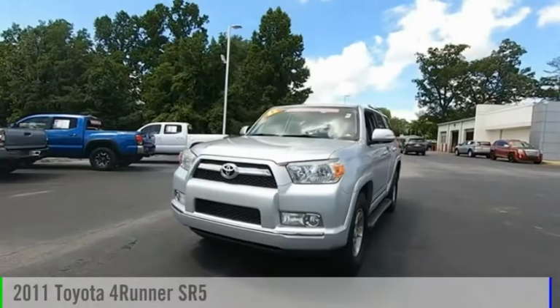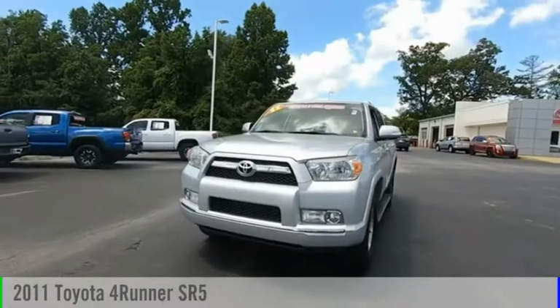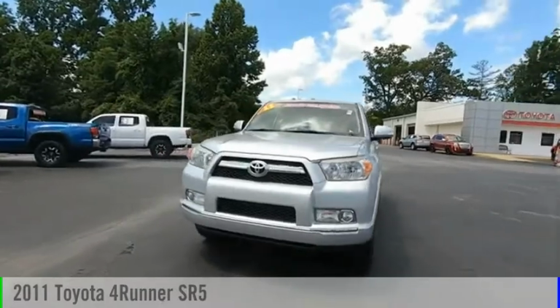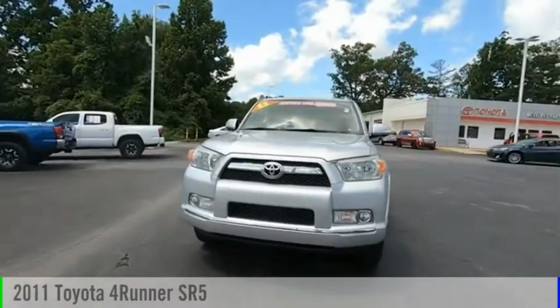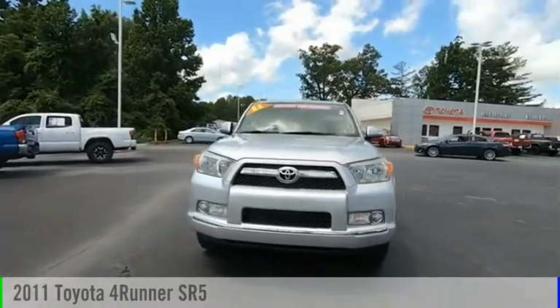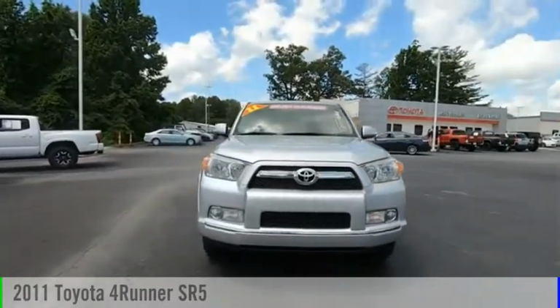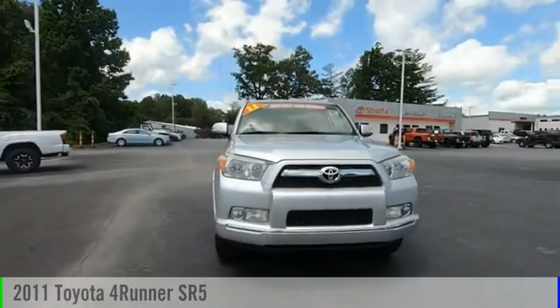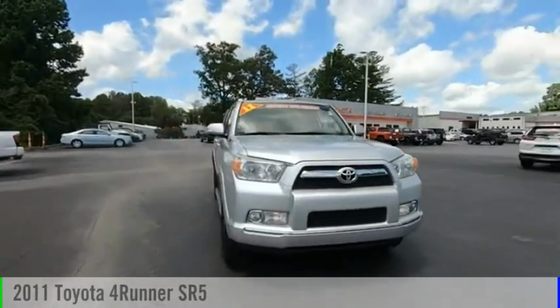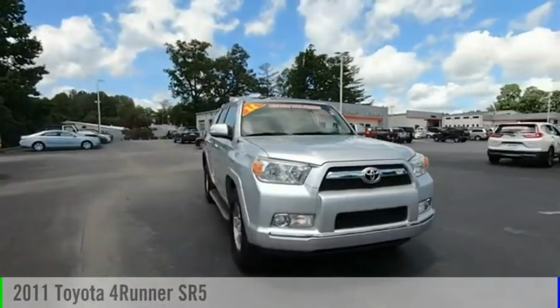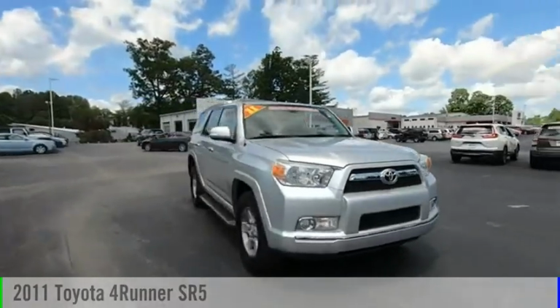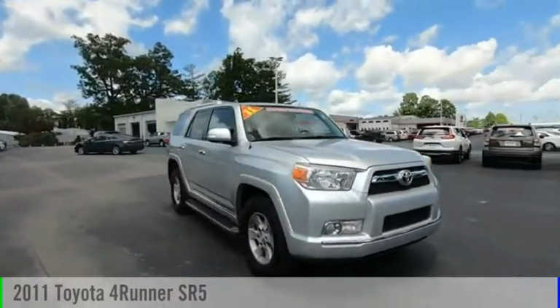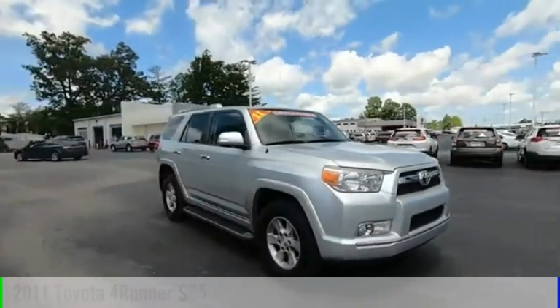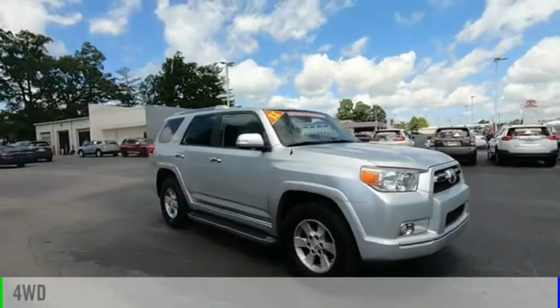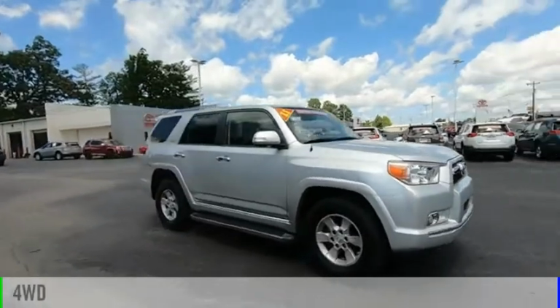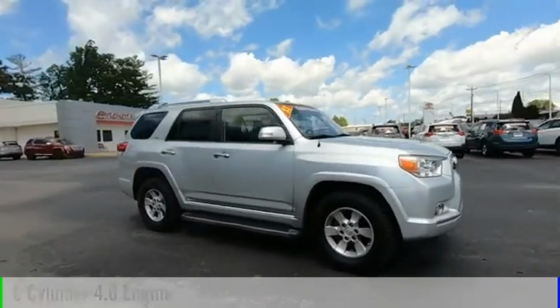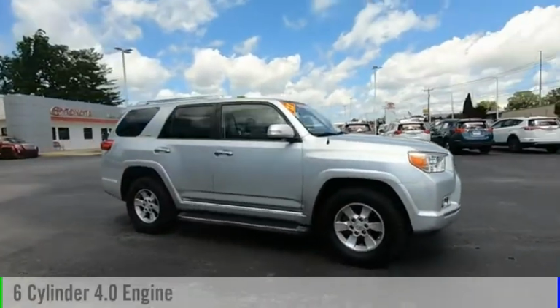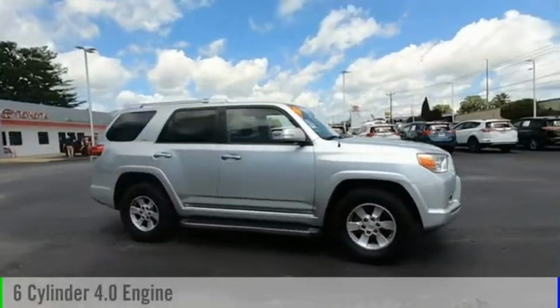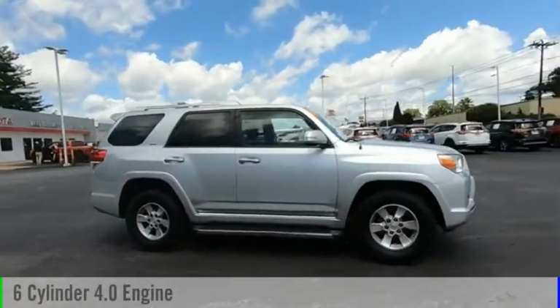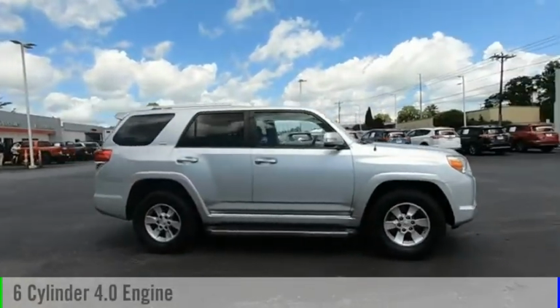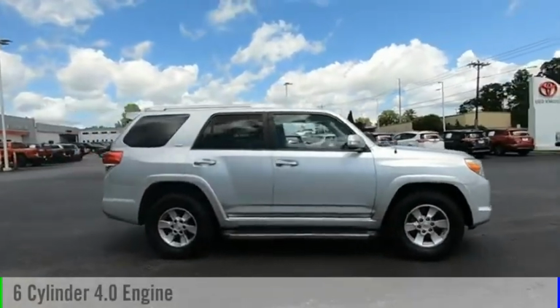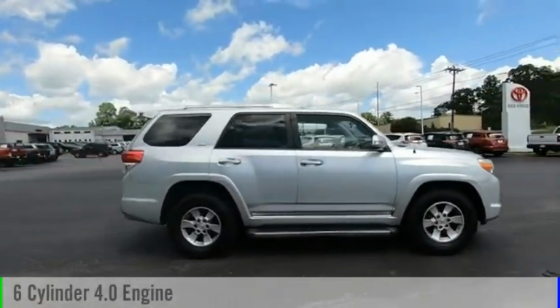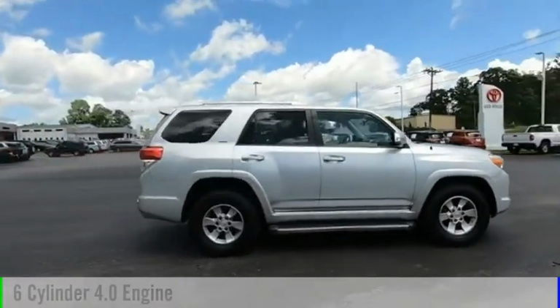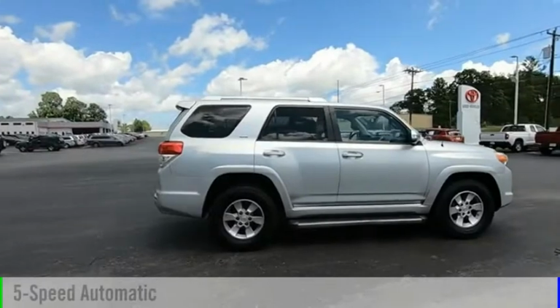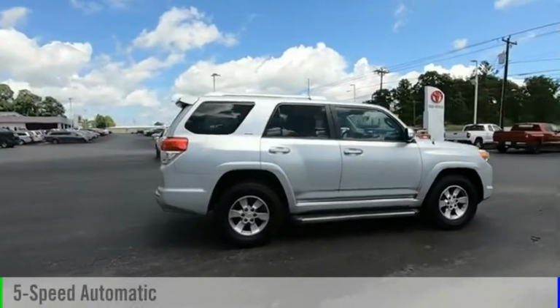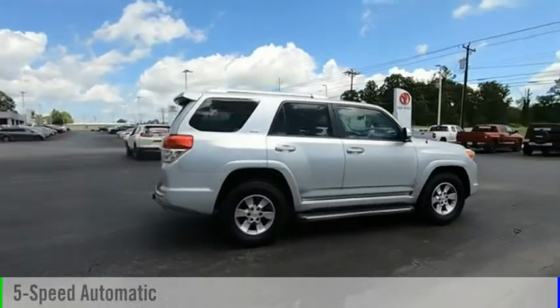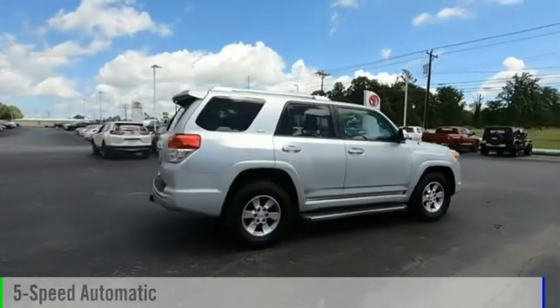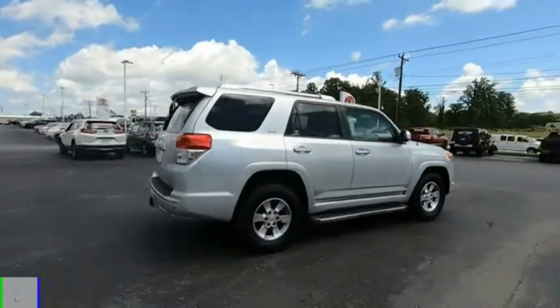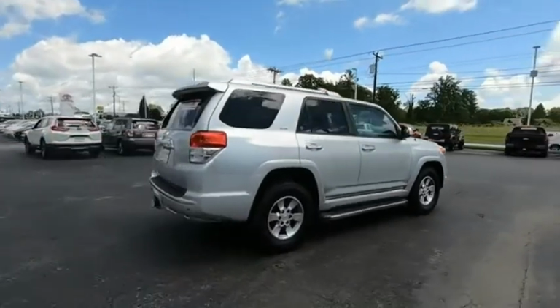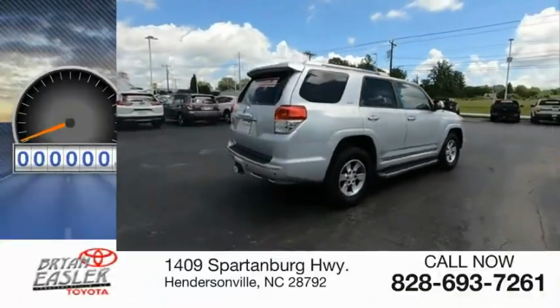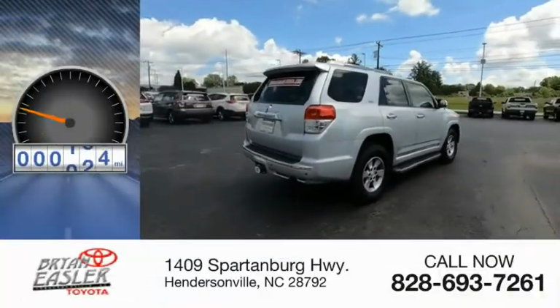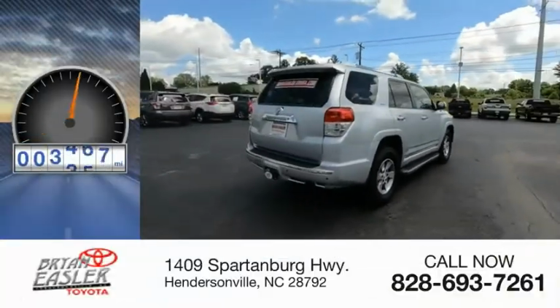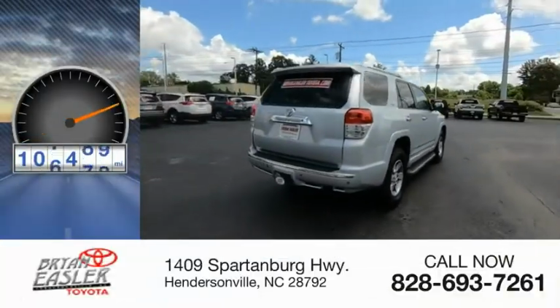Stop by and take a look at the 2011 4Runner. This vehicle is powered by a four-wheel drive, six-cylinder, 4.0-liter engine, and comes with a five-speed automatic transmission. This vehicle has less than 110,000 miles.